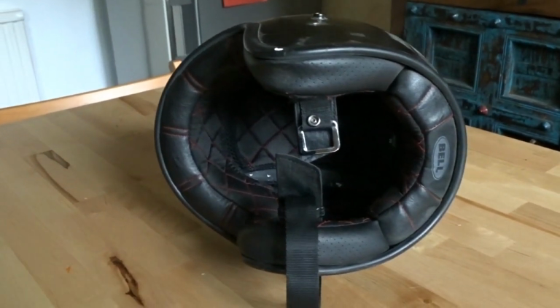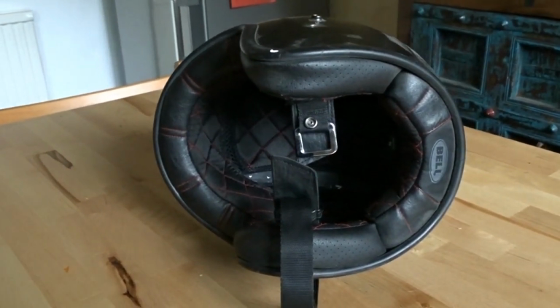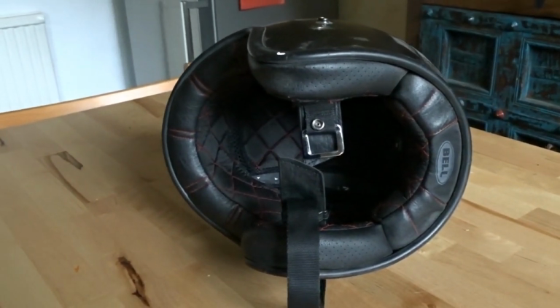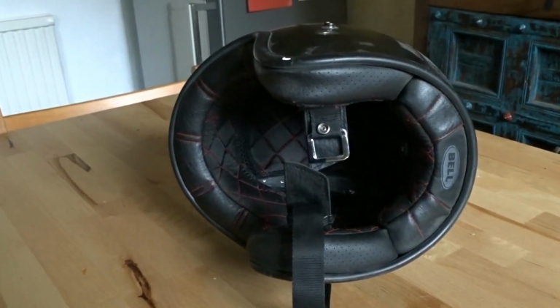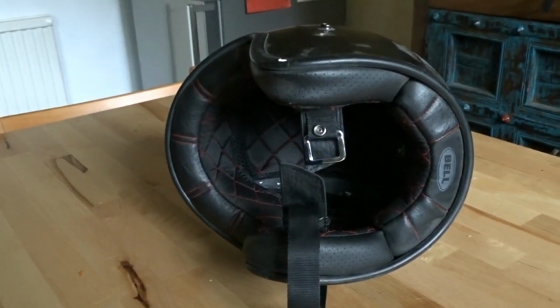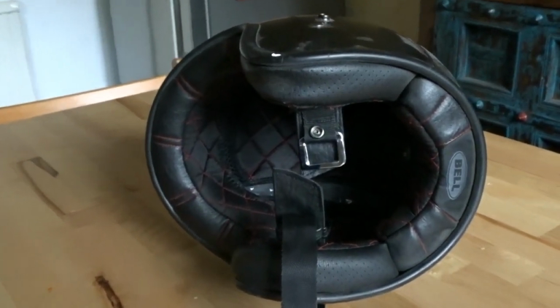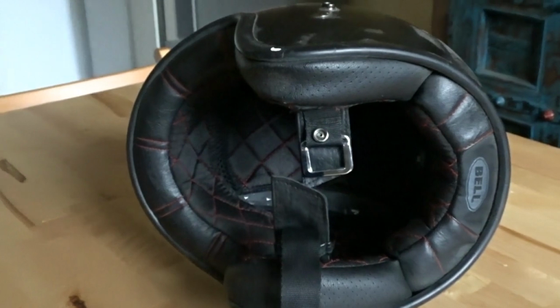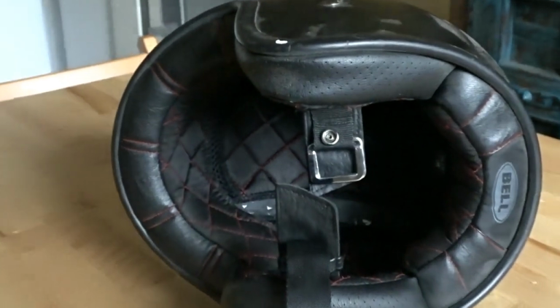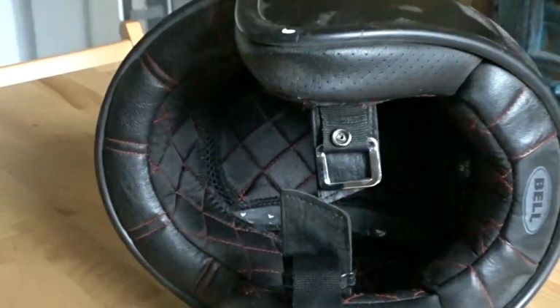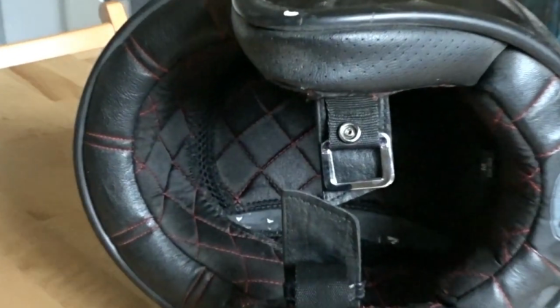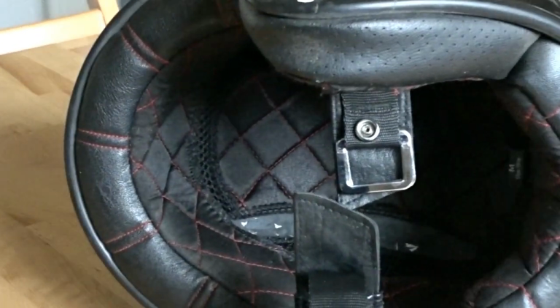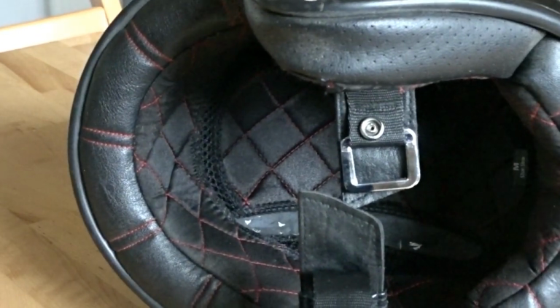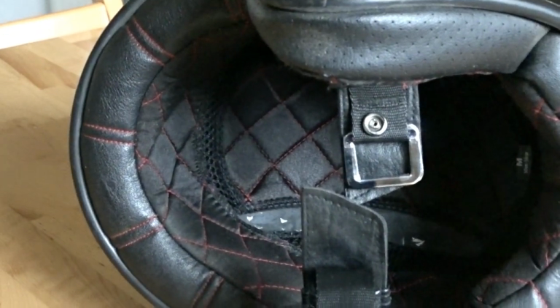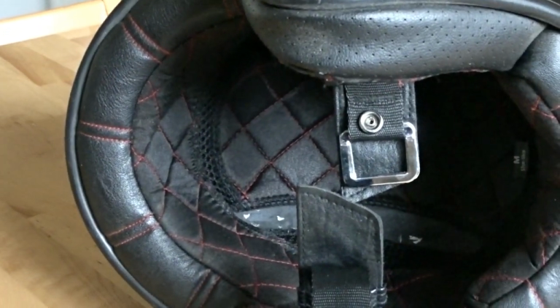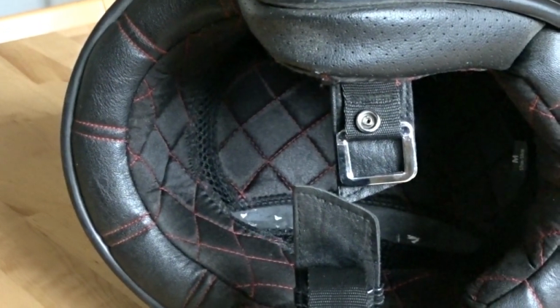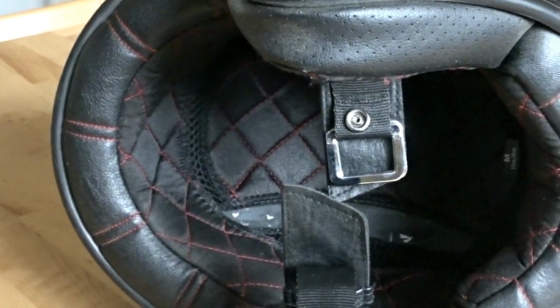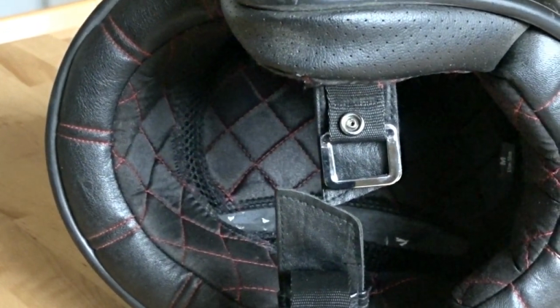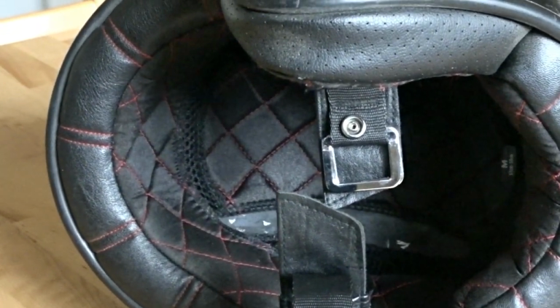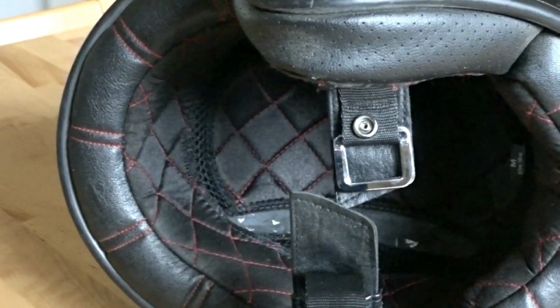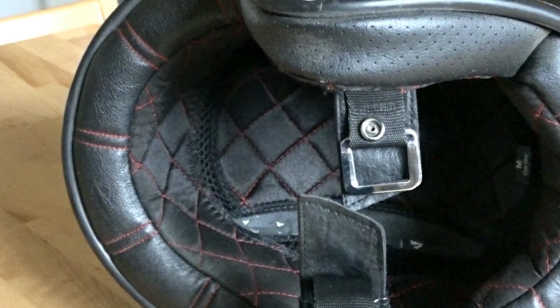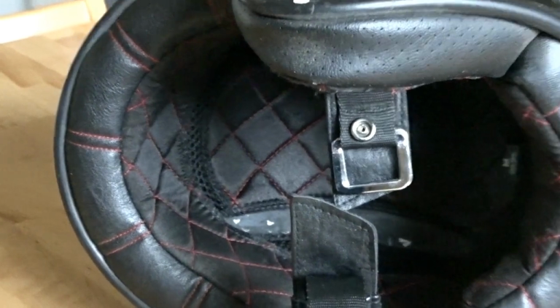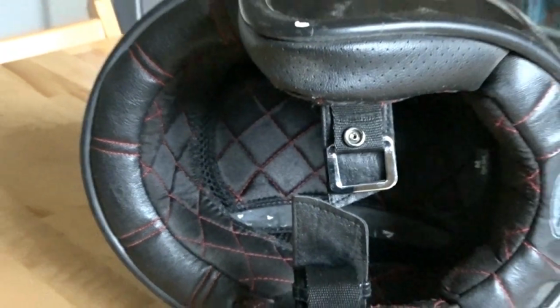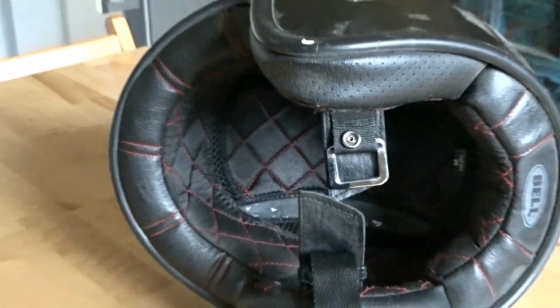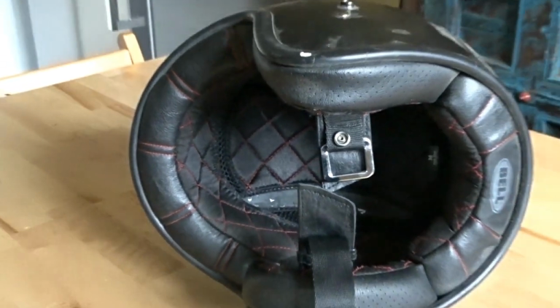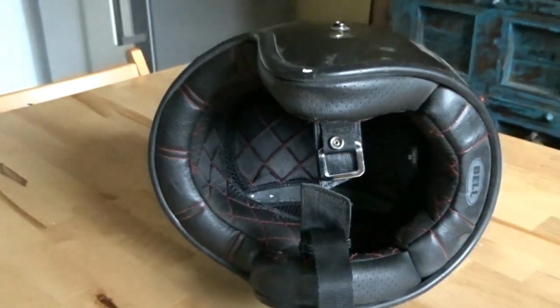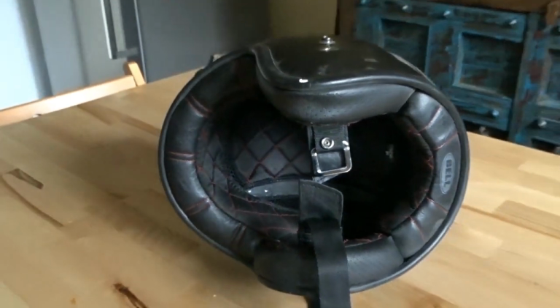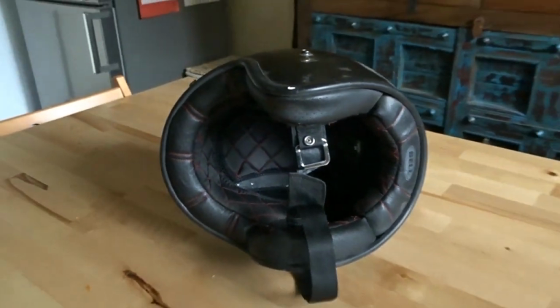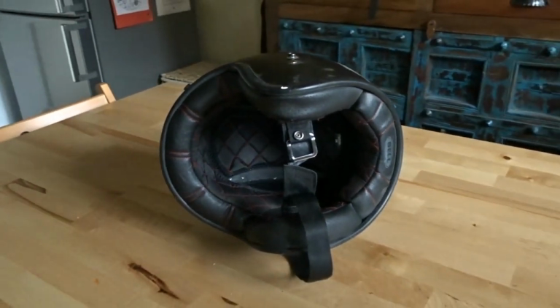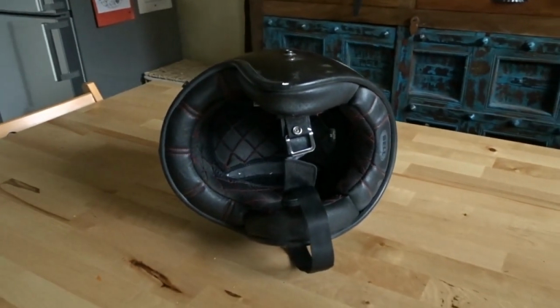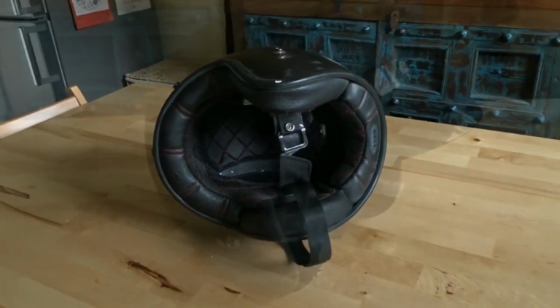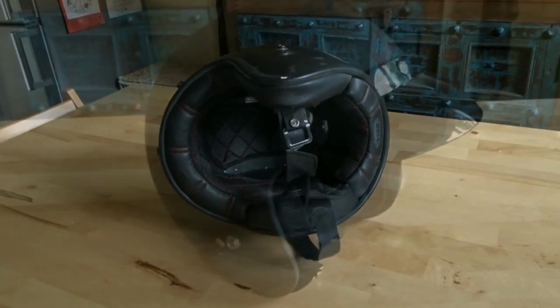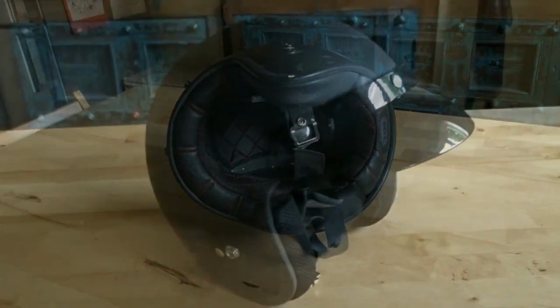The lining is well made but lacks immensely in comfort. The lining was quite hard and after several runs out and some pain around my temples and forehead, I decided enough was enough and the Bell went back into the box.